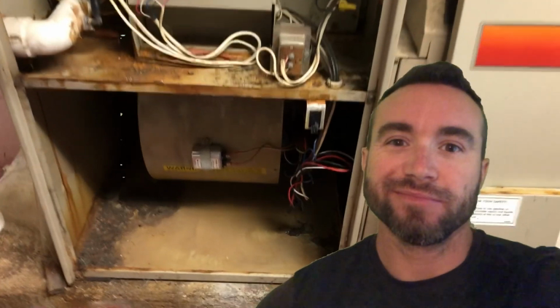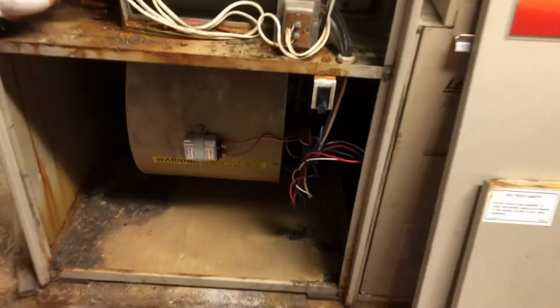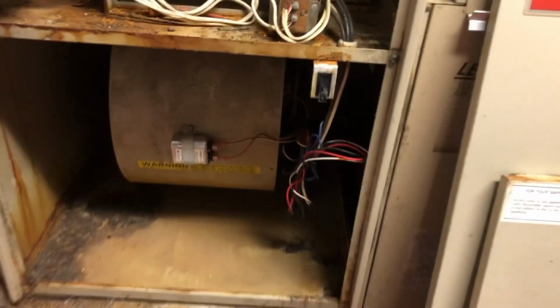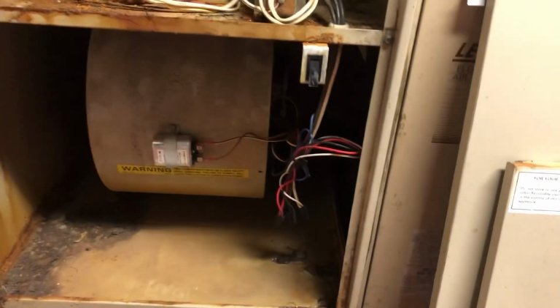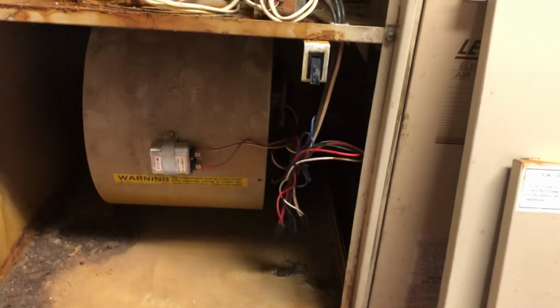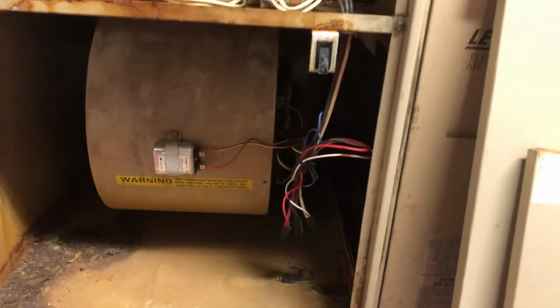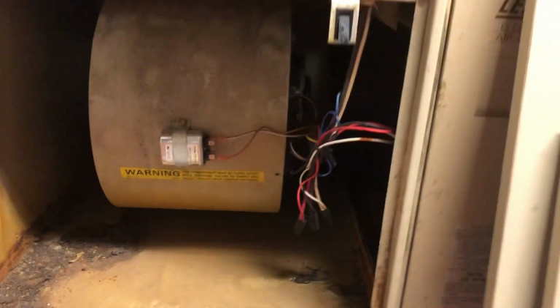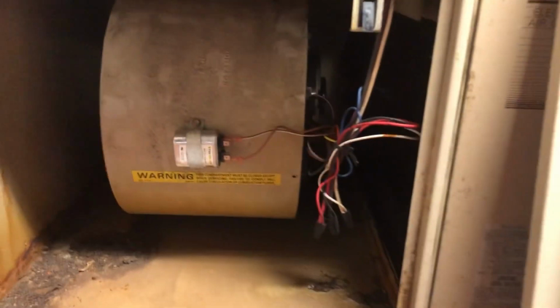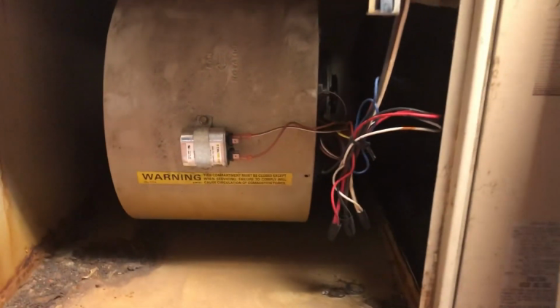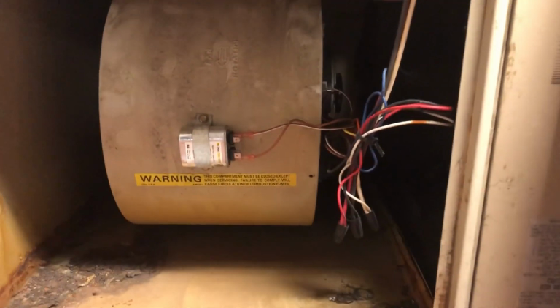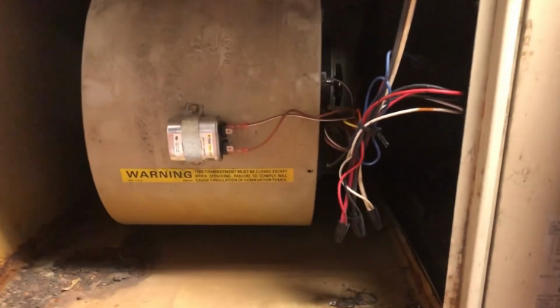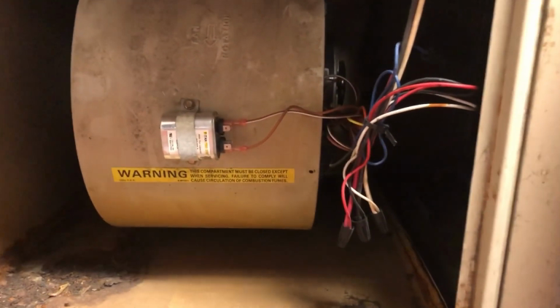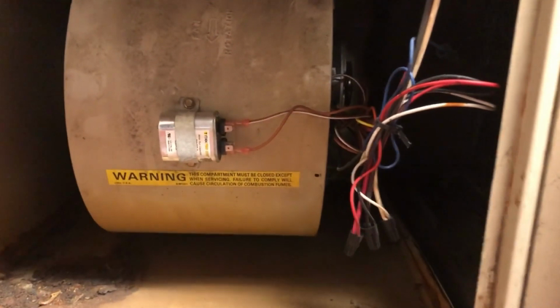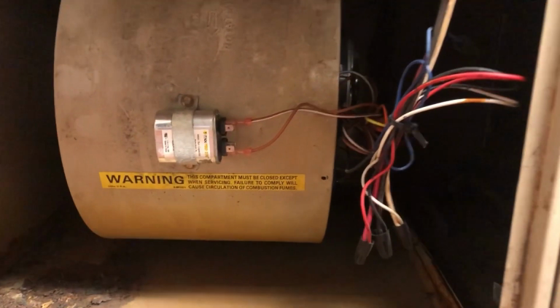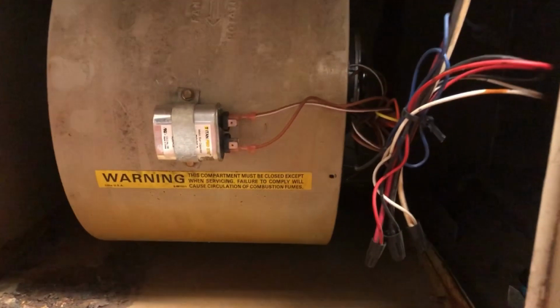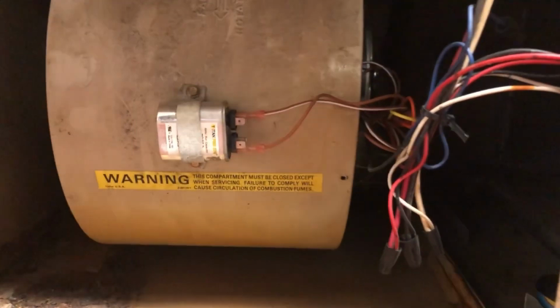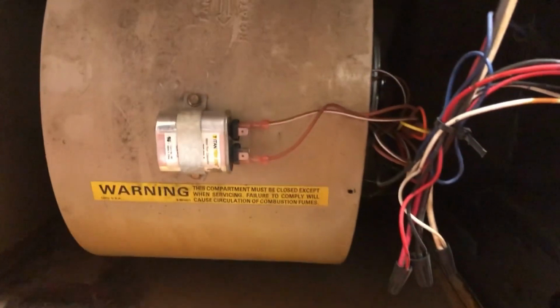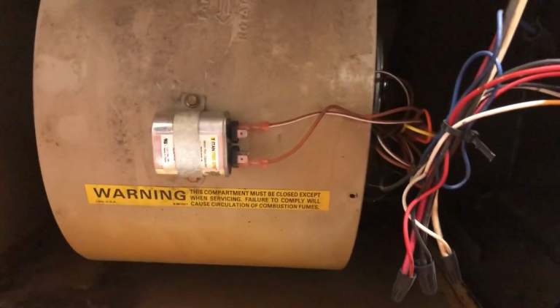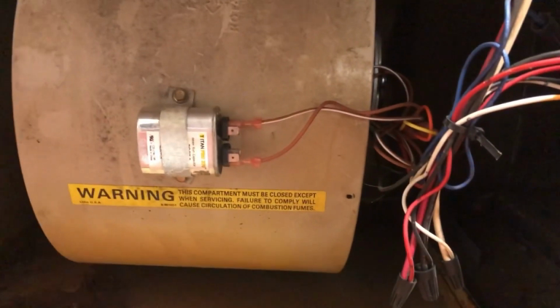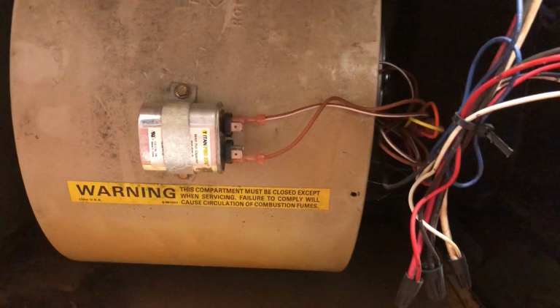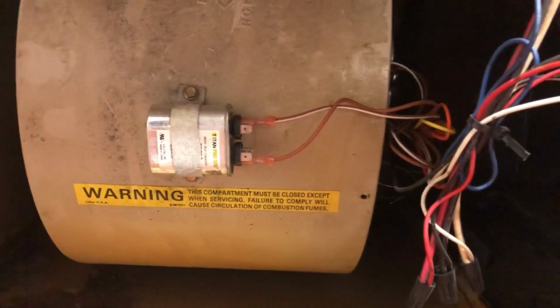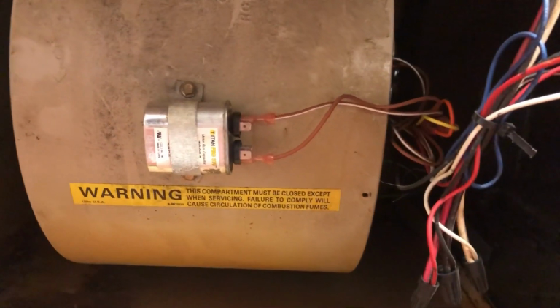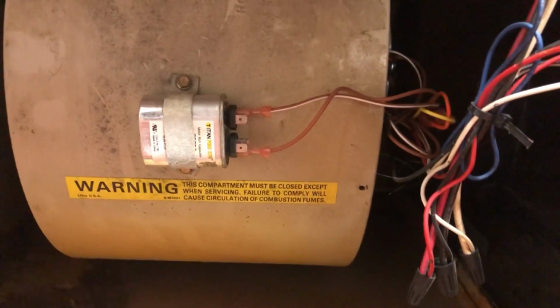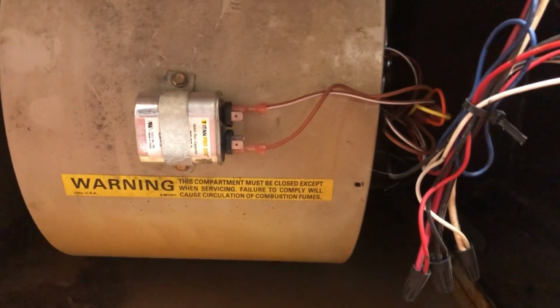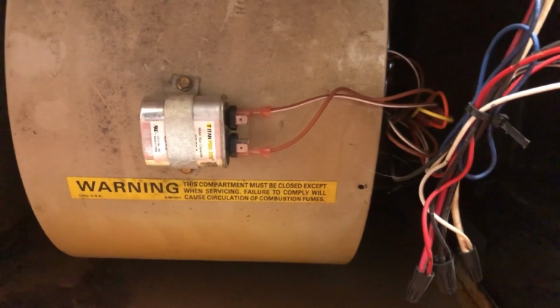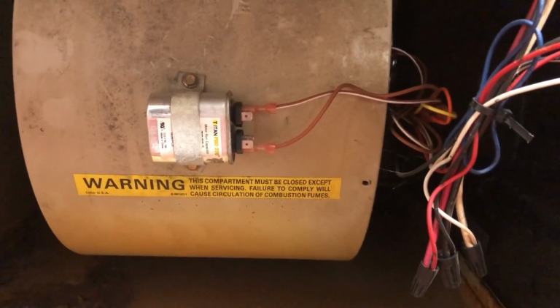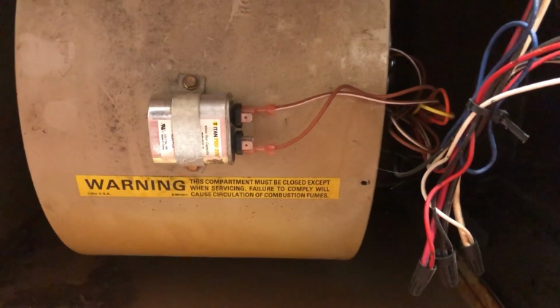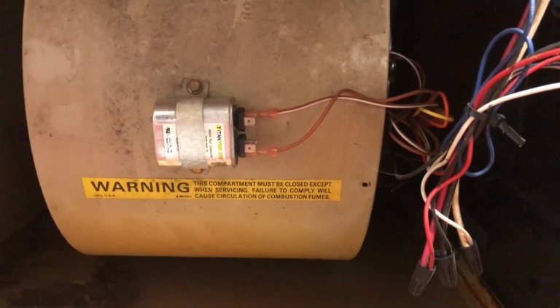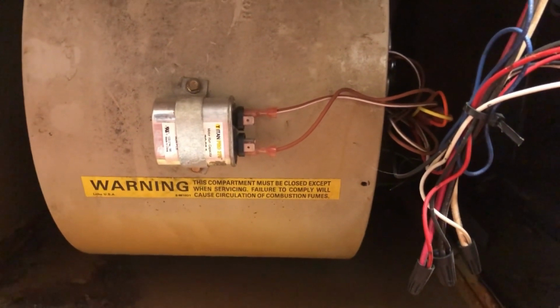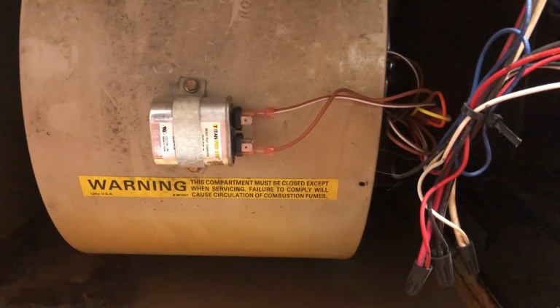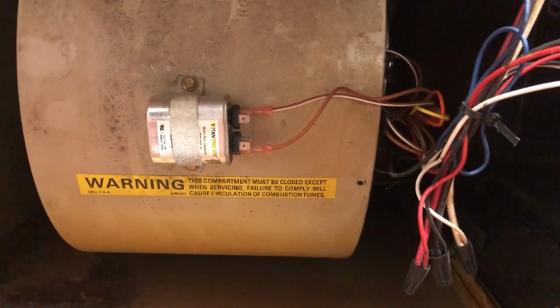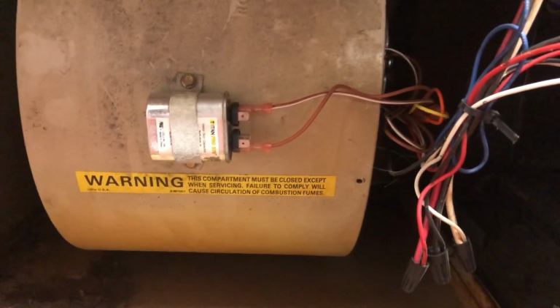If your furnace or air conditioner won't turn on, the capacitor is usually the first thing I look at. It stores a little bit of an electric charge to start the motor and they're usually pretty cheap to replace.